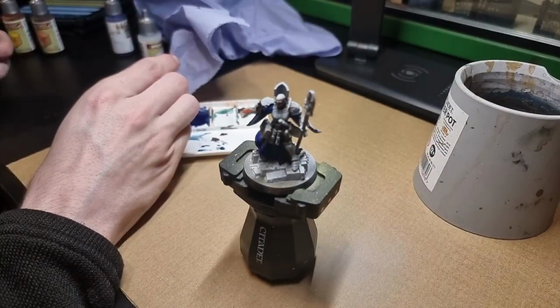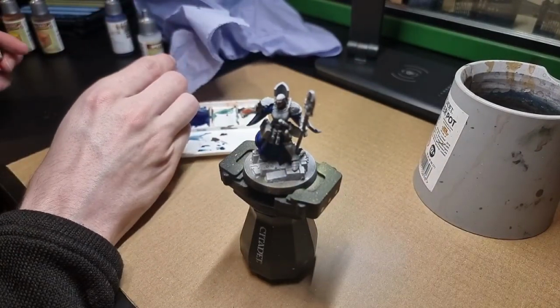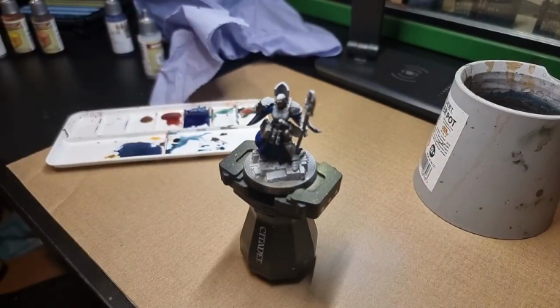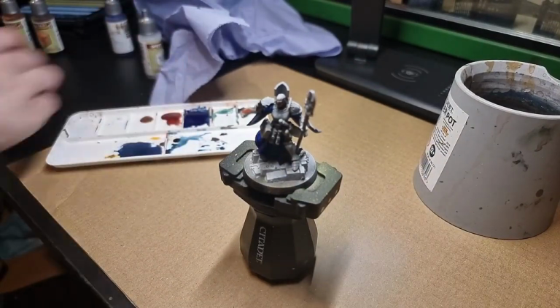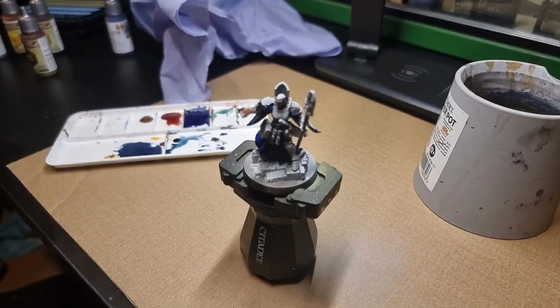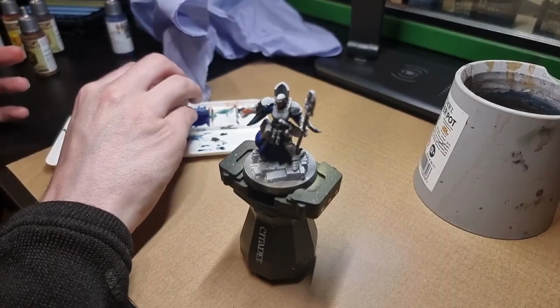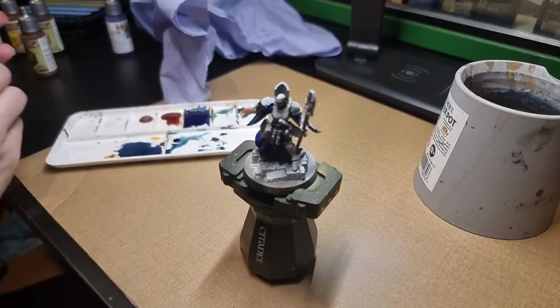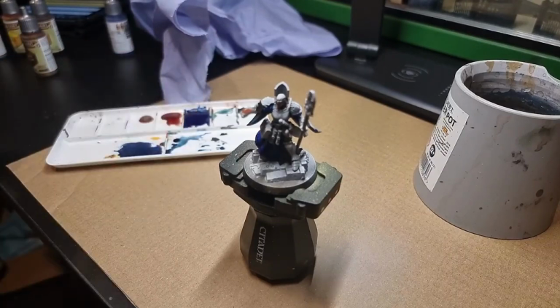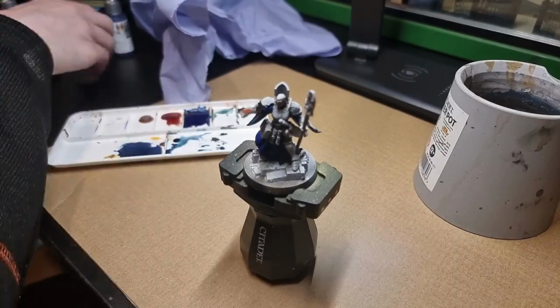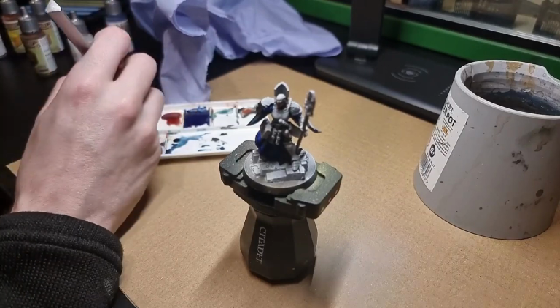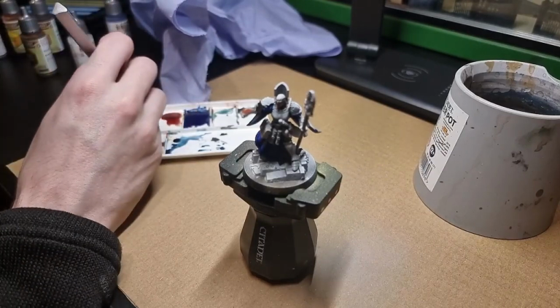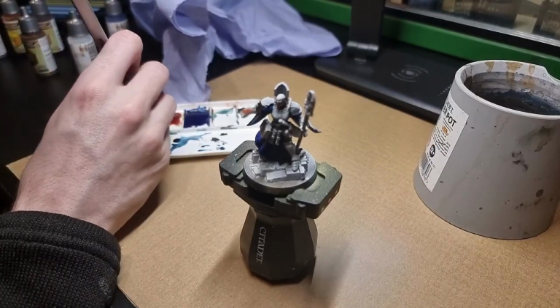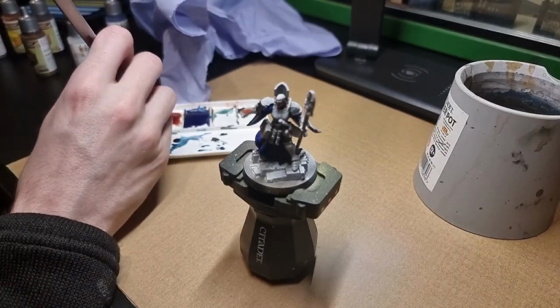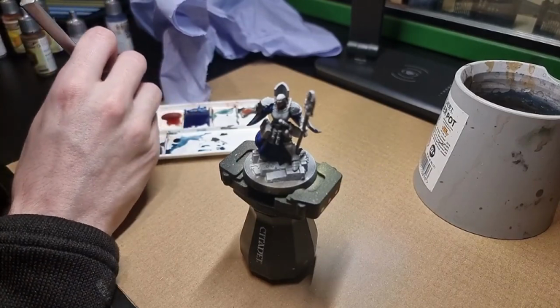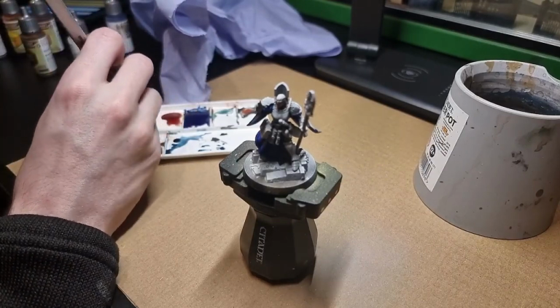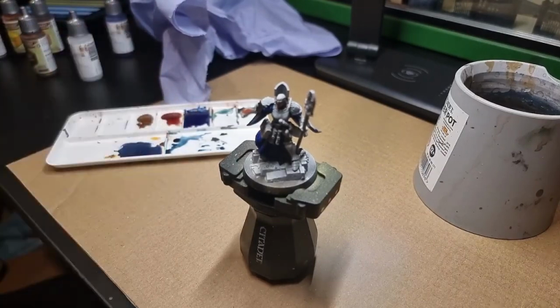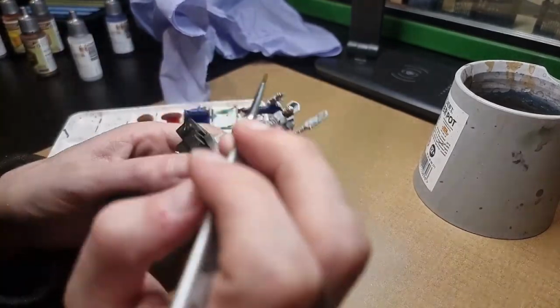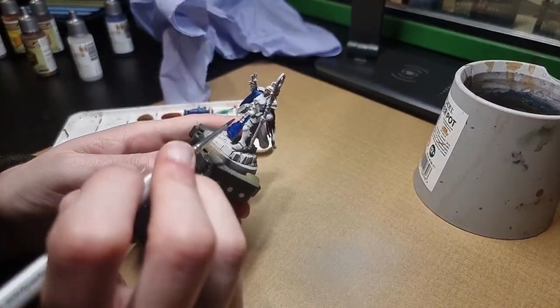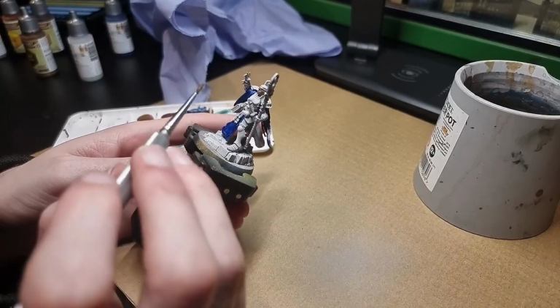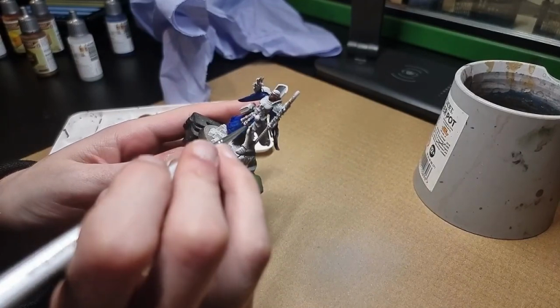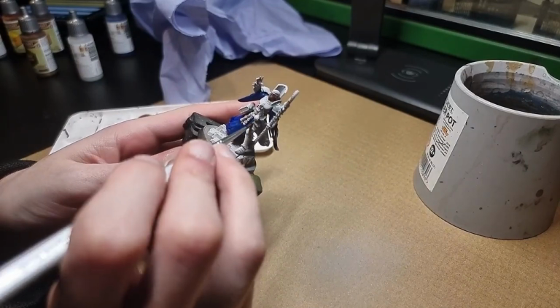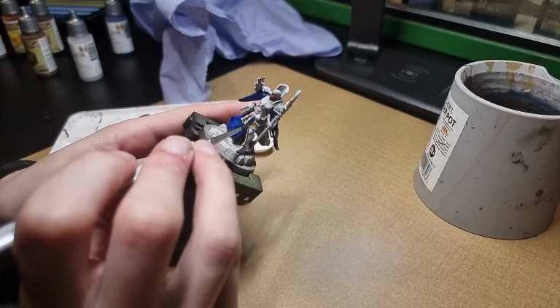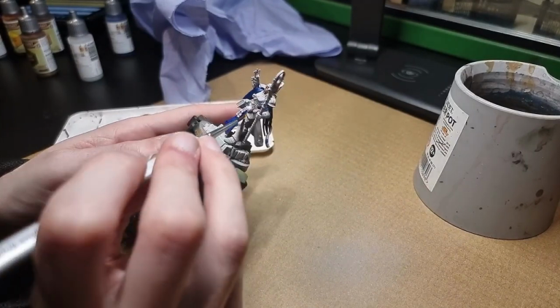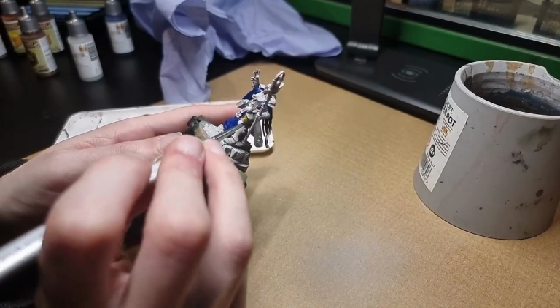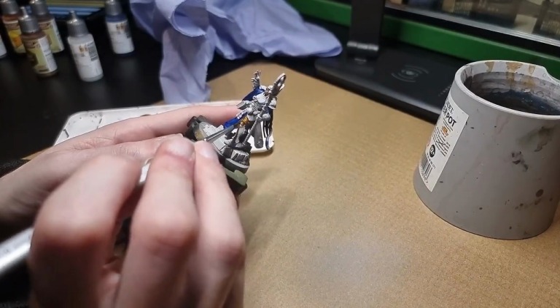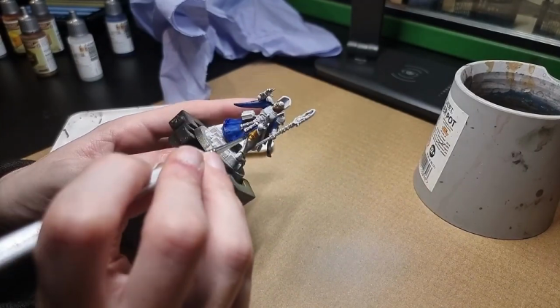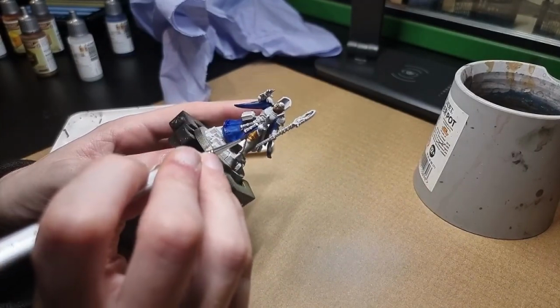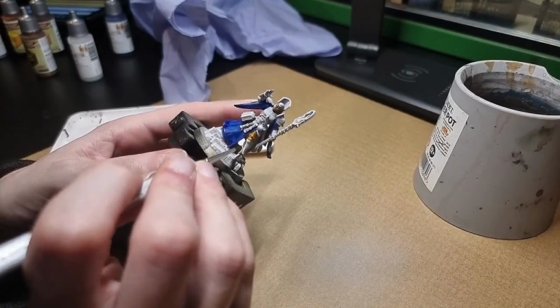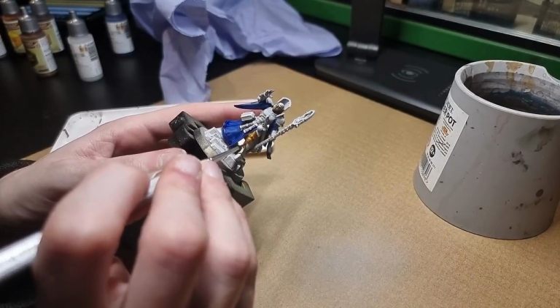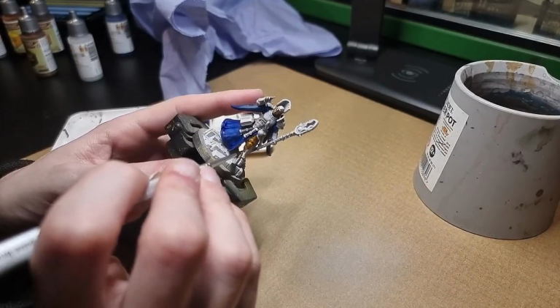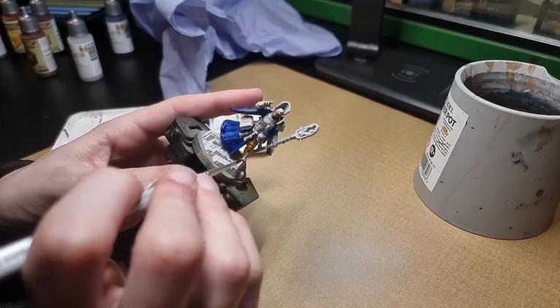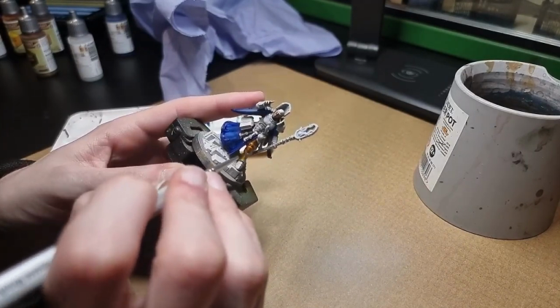After the skin, we use Golden Armour. This will be used to do all the armour of this model as well as the top of the staff. It's worth noting that the metallic speedpaints don't function the same way as other speedpaints; however, they work great for one-coat coverage.